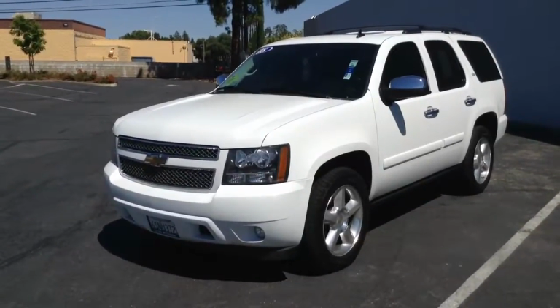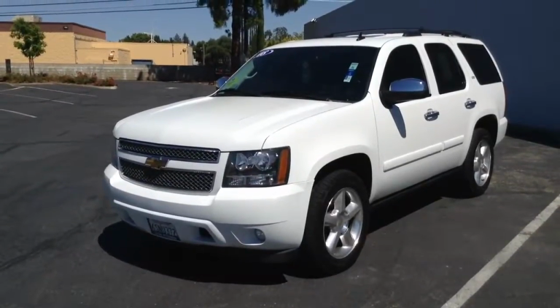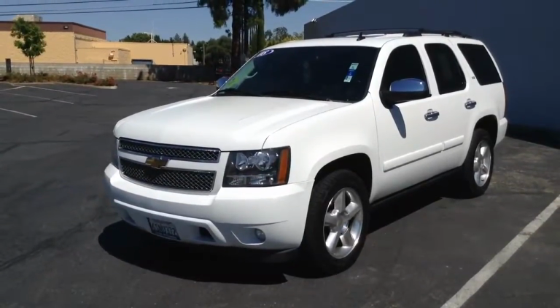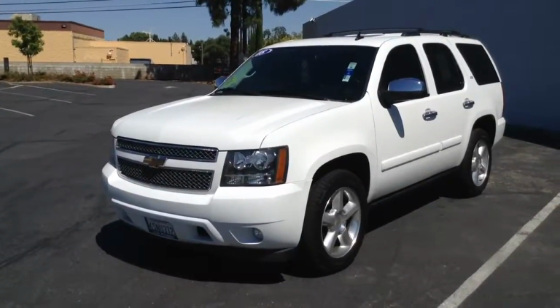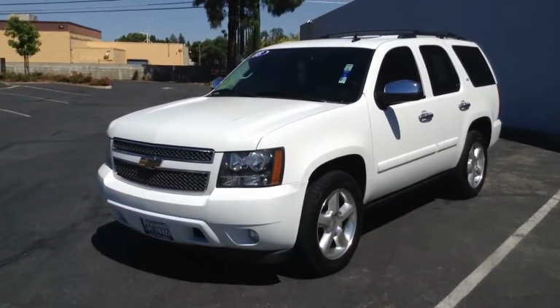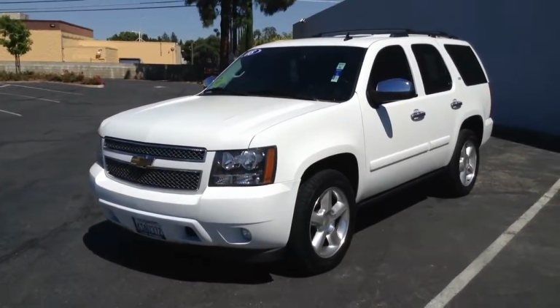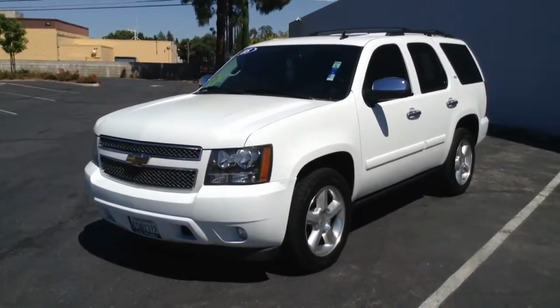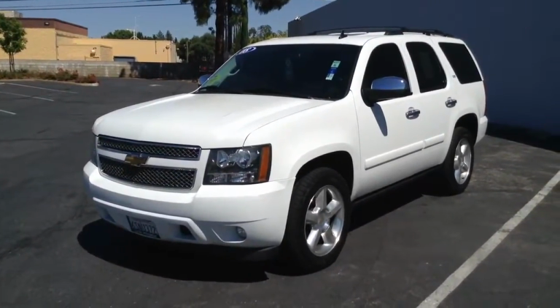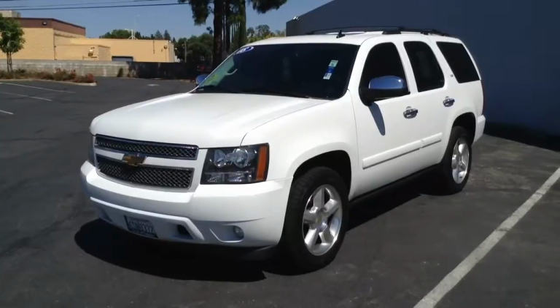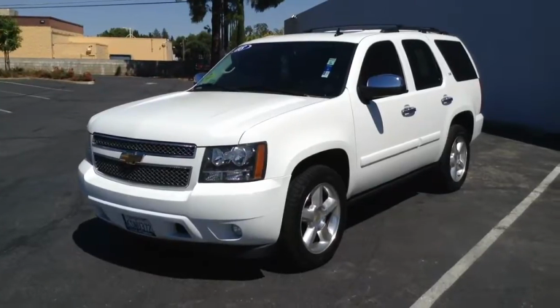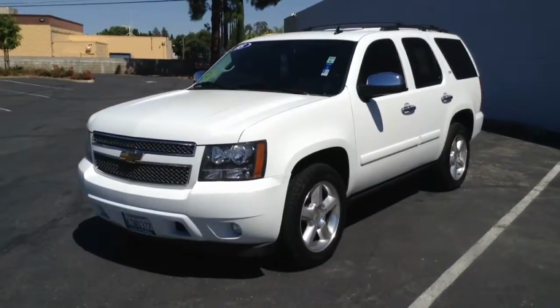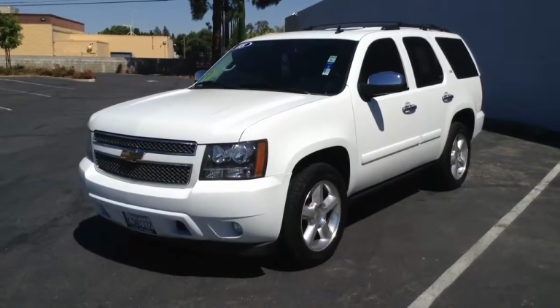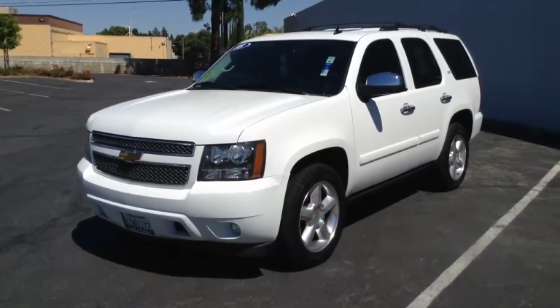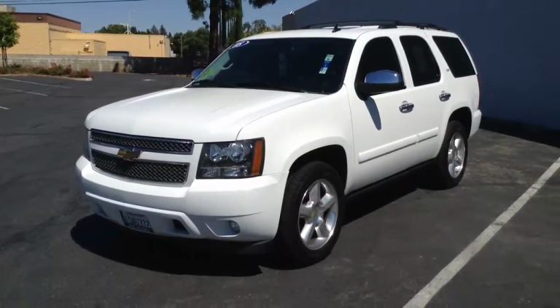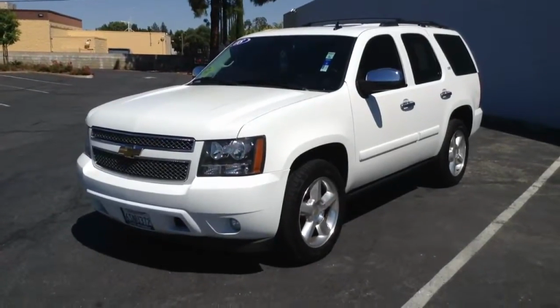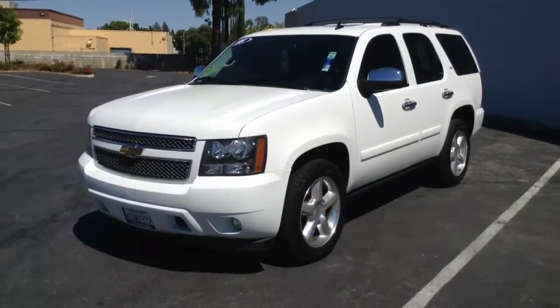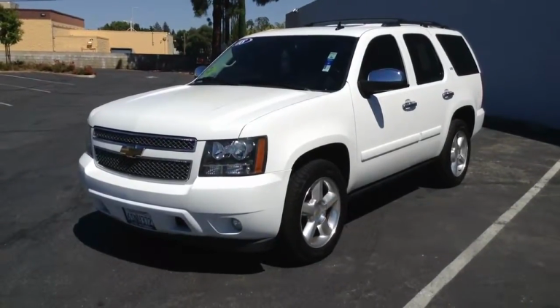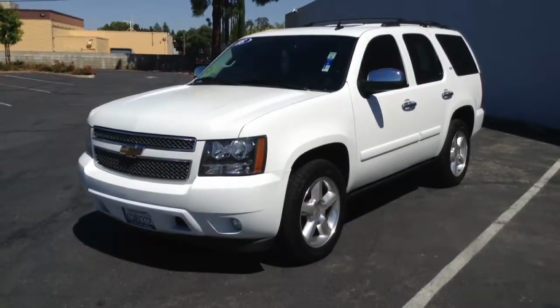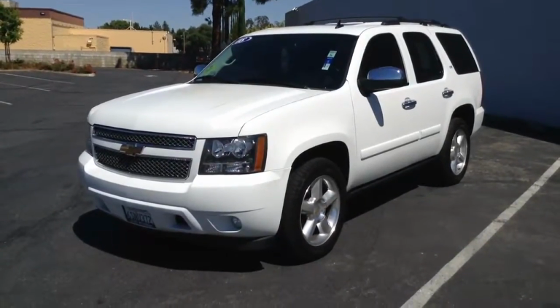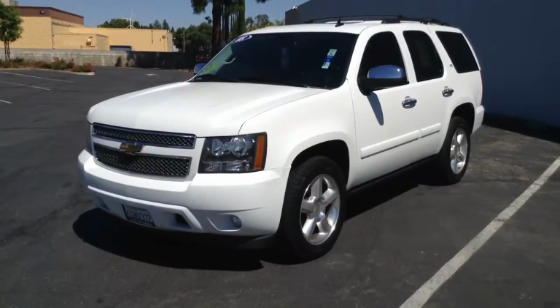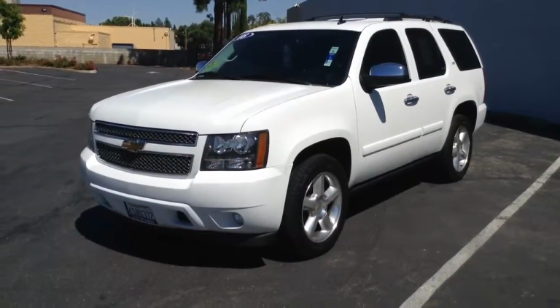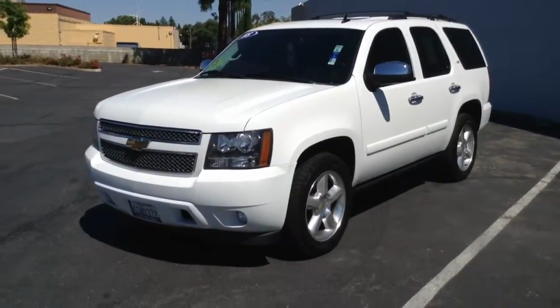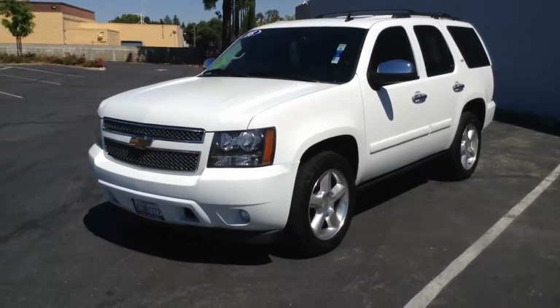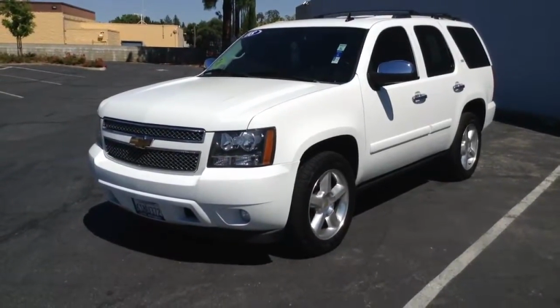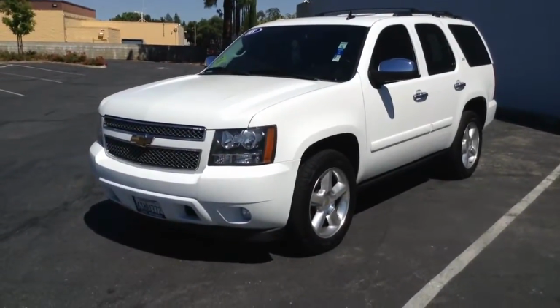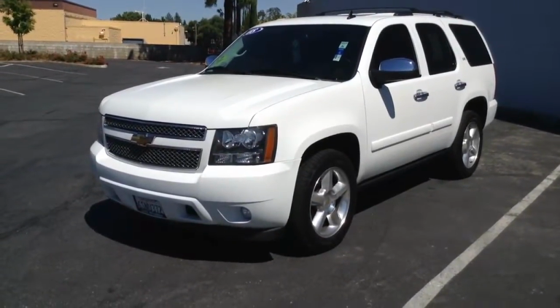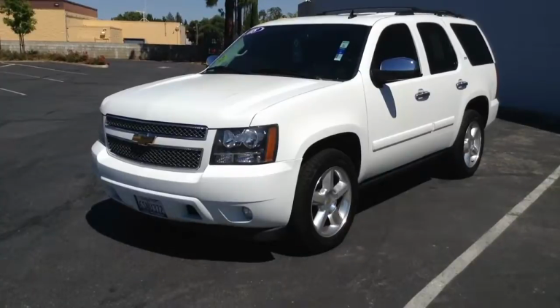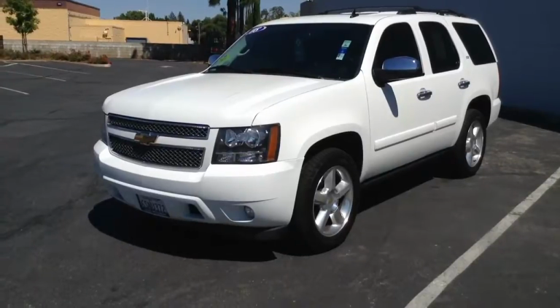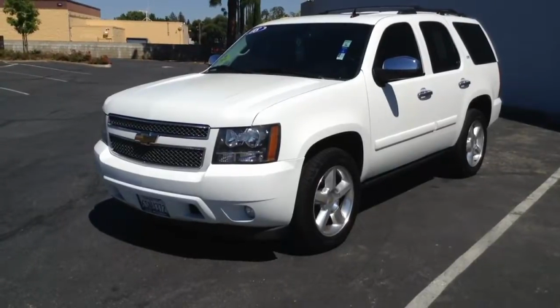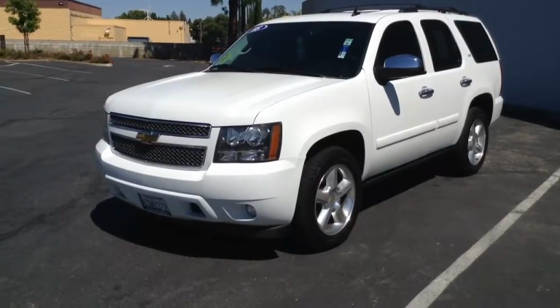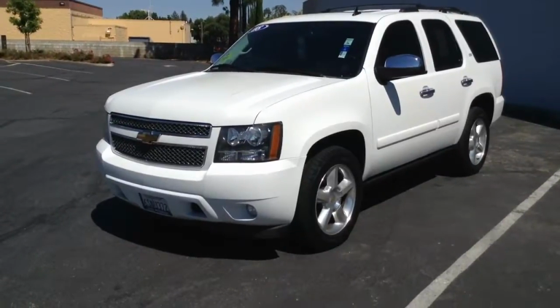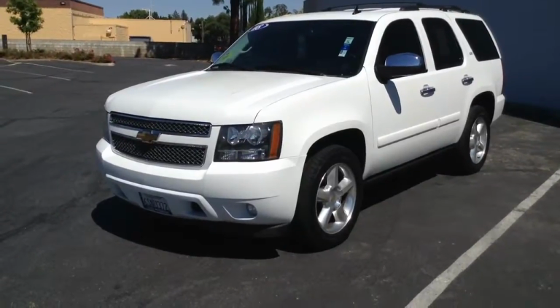Clean title on this, clean Carfax, non-smoking vehicle, fully serviced — does not need tires, brakes, or anything else. Plus it comes with at least a 90-day warranty on everything we sell.